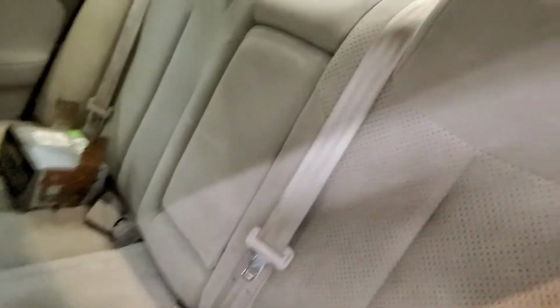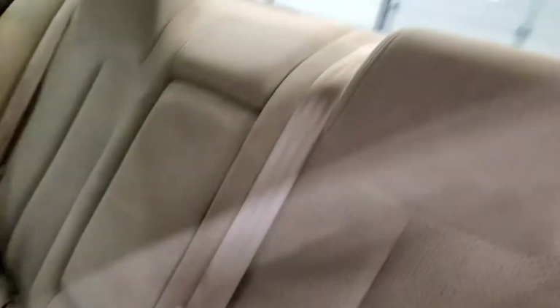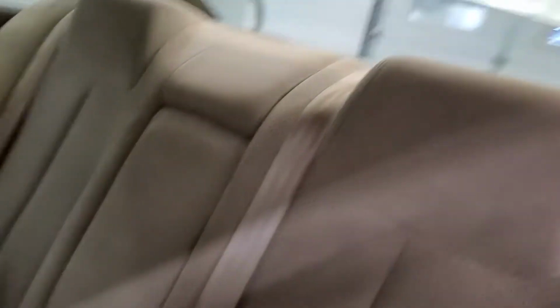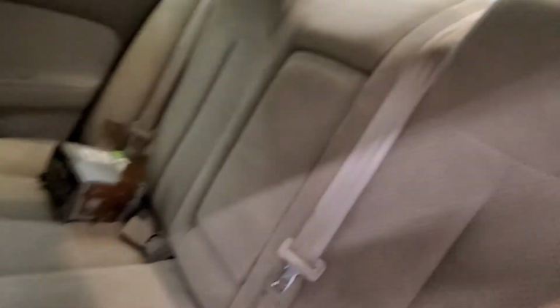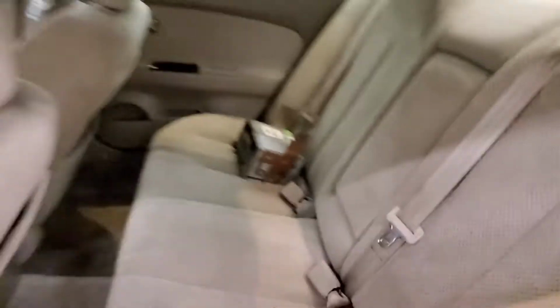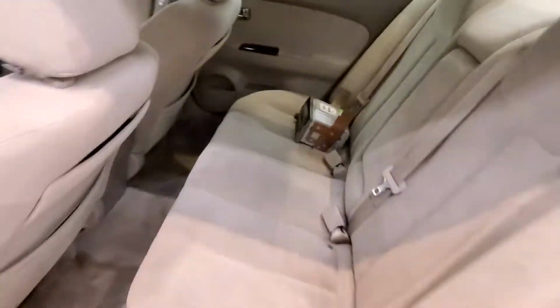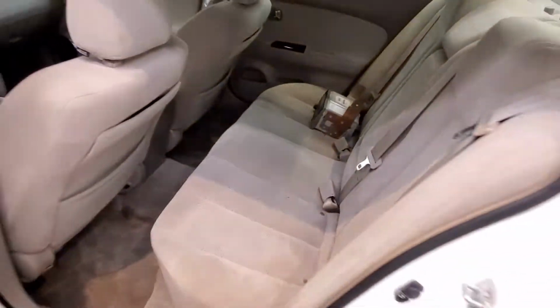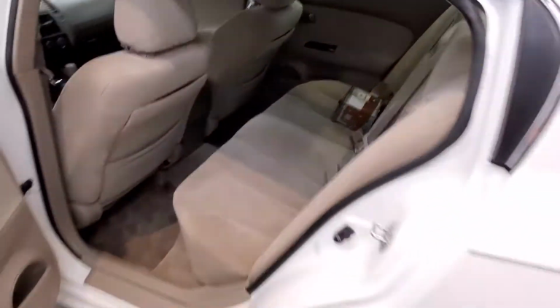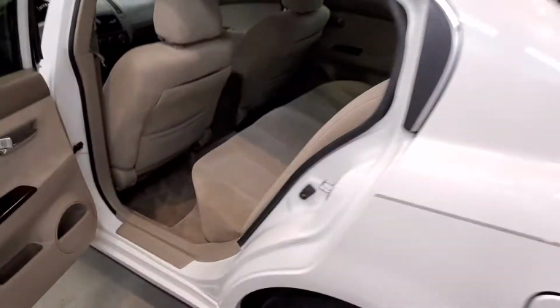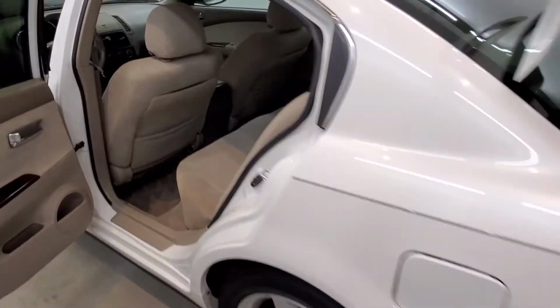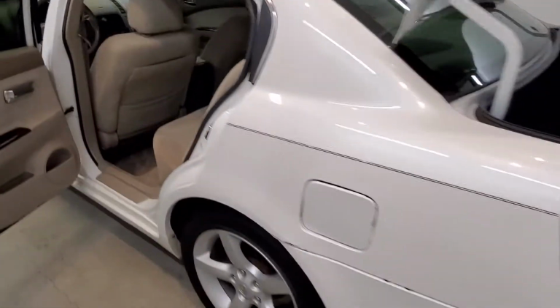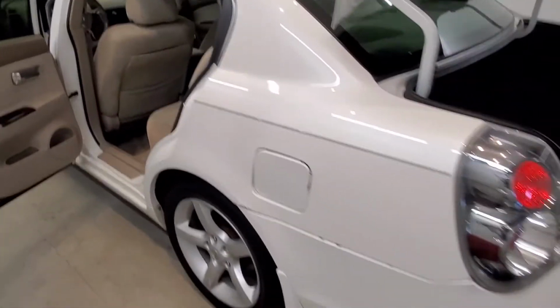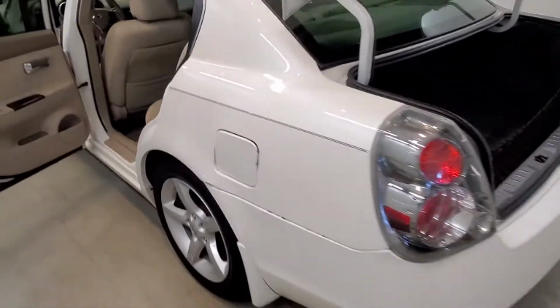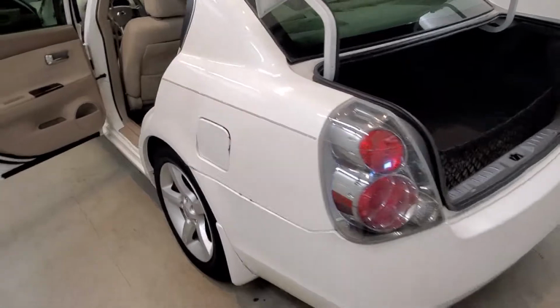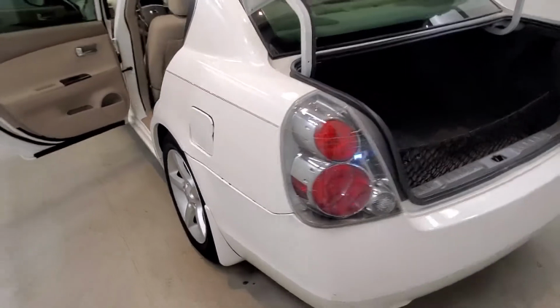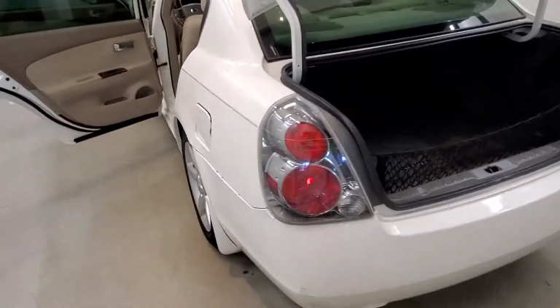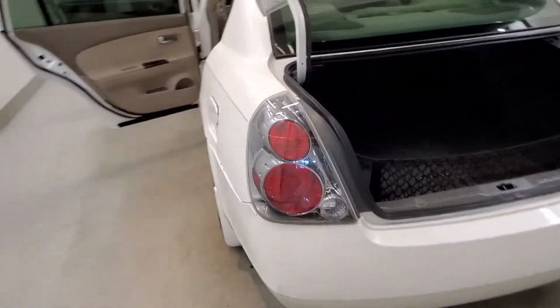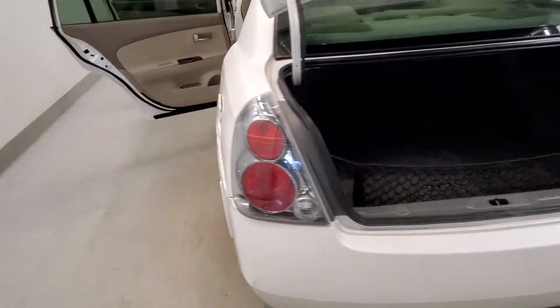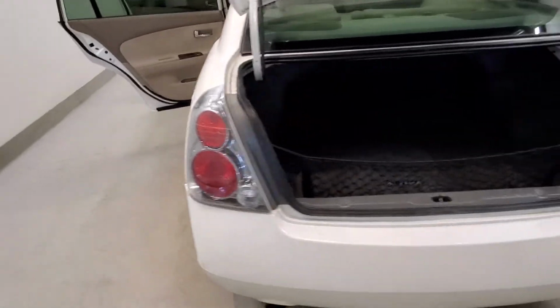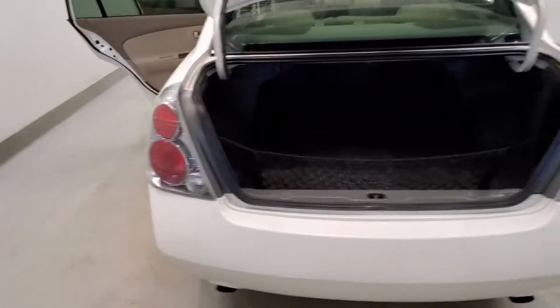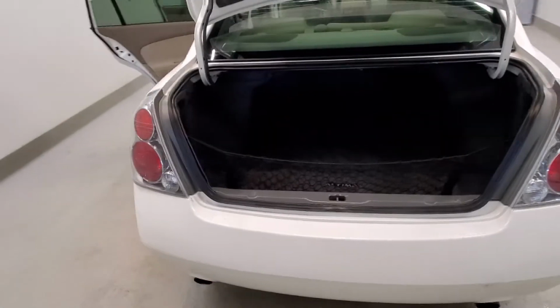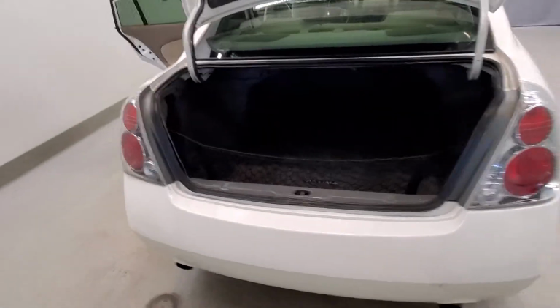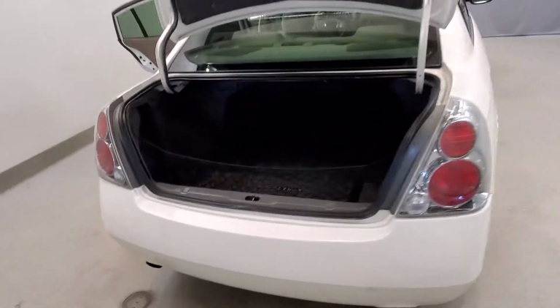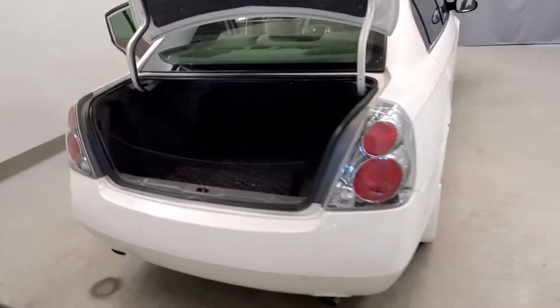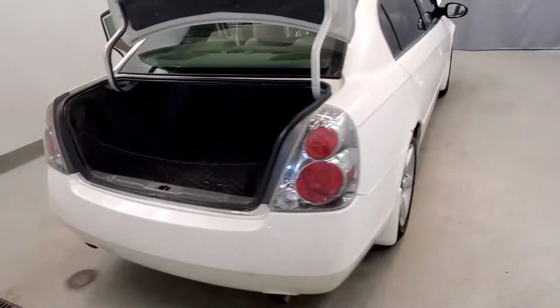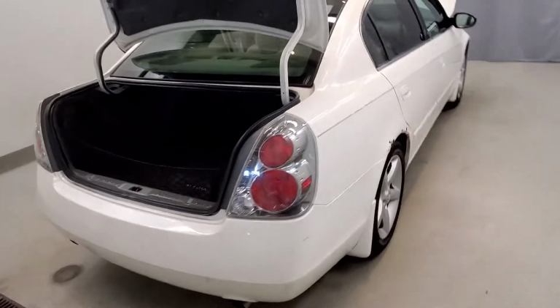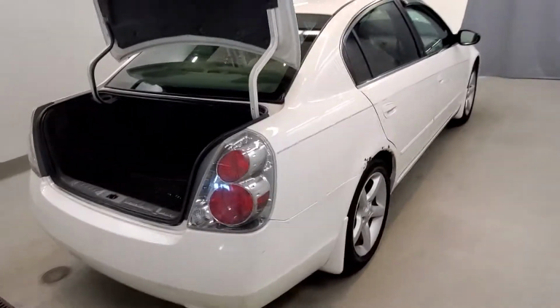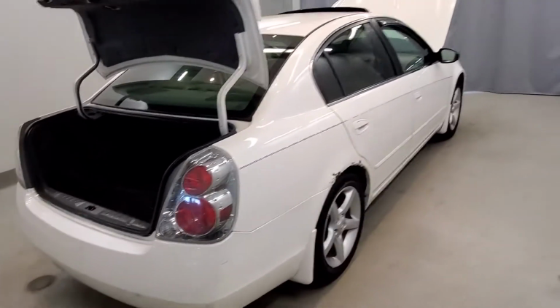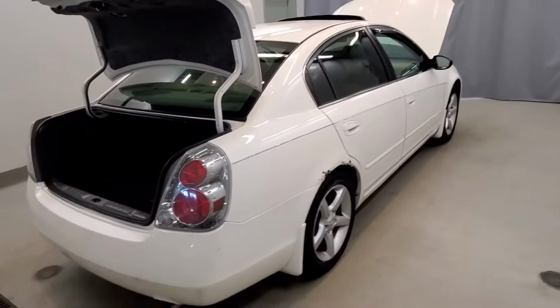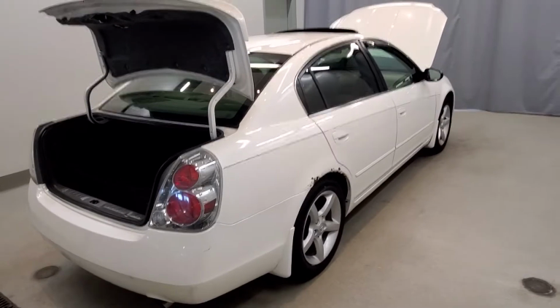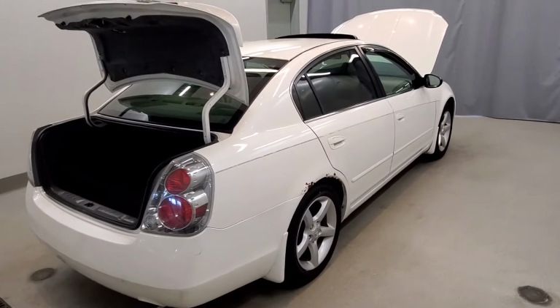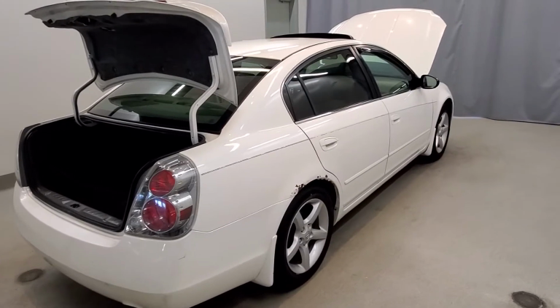Rear window defroster, power steering, power windows, speed control, driver door bin, driver vanity mirror, front fog lights, fully automatic headlights, body side color moldings, body color bumpers, heated door mirrors, power door mirrors with variable intermittent wipers, and spoiler.